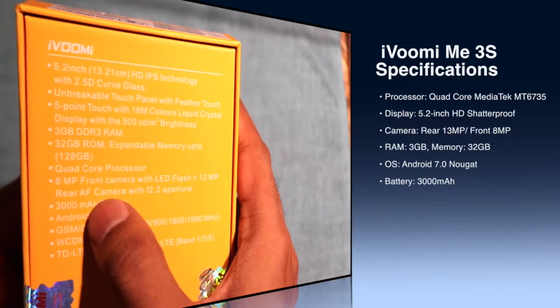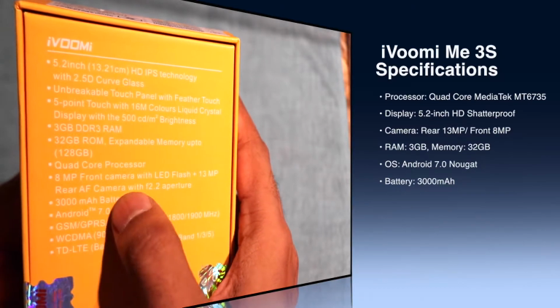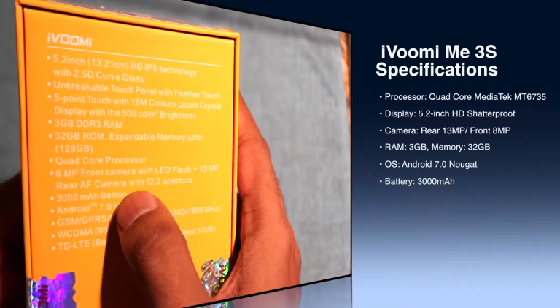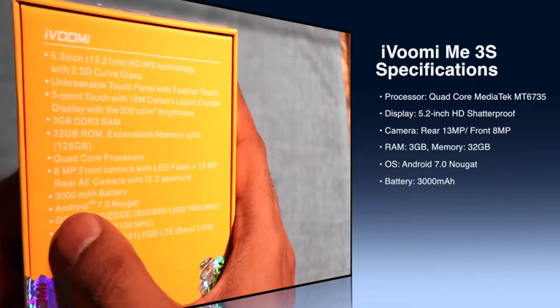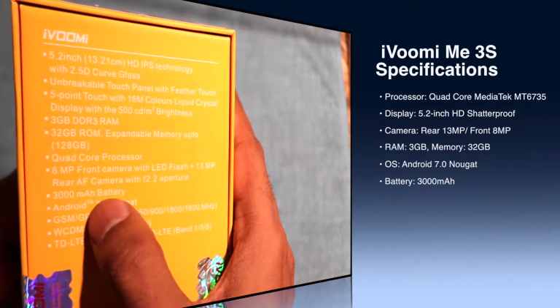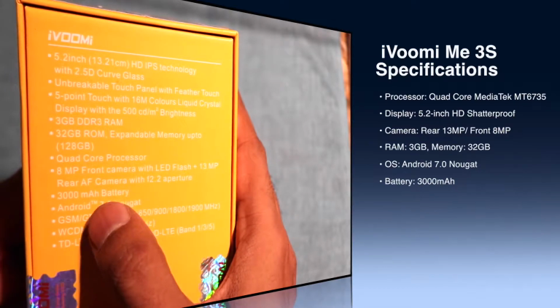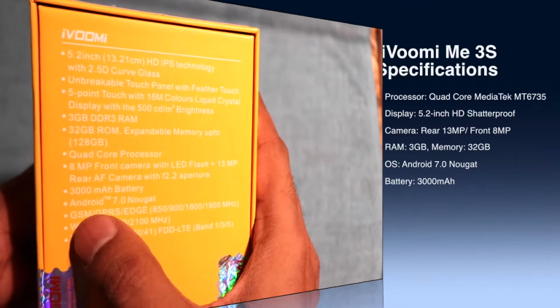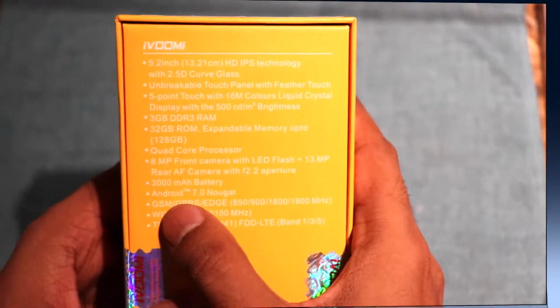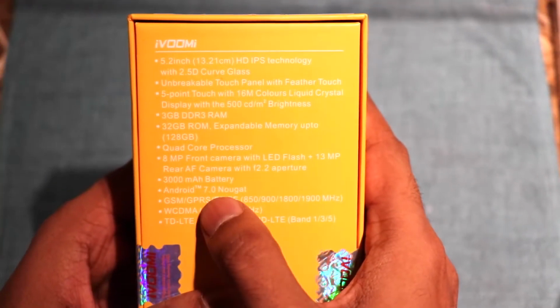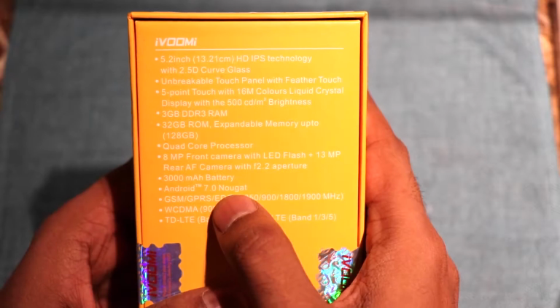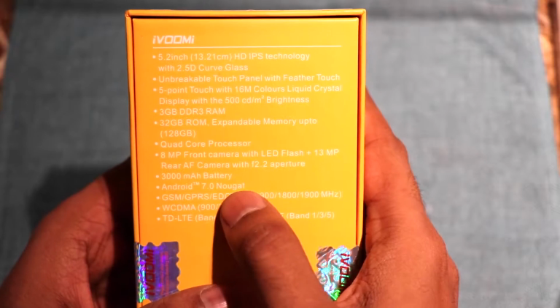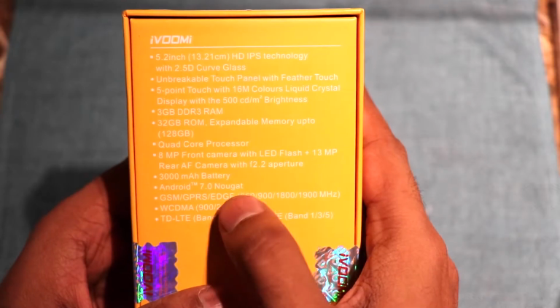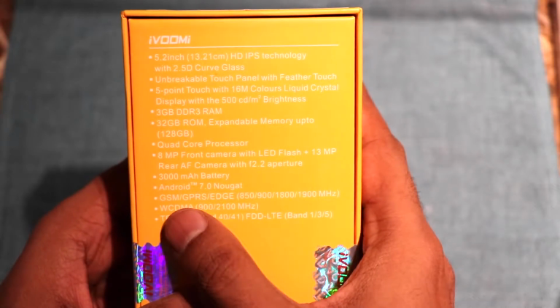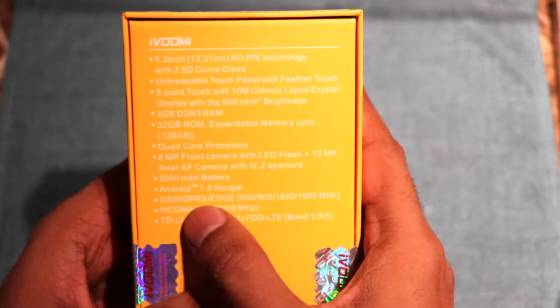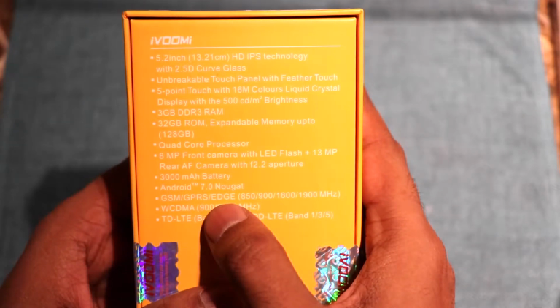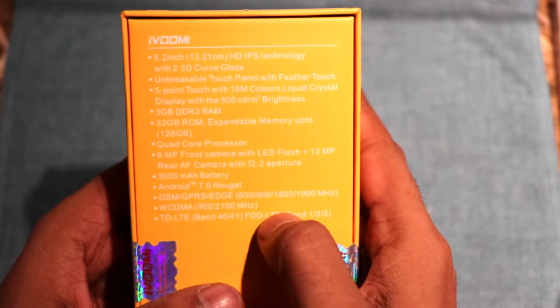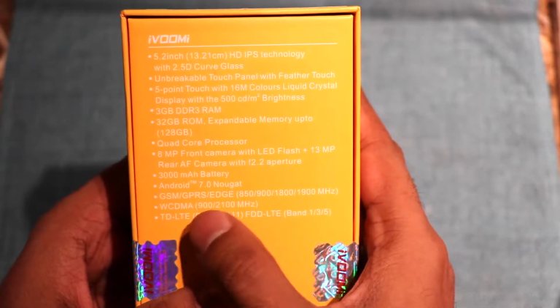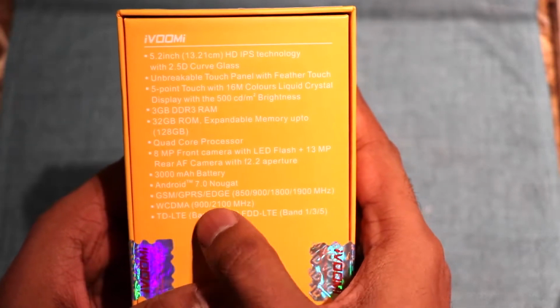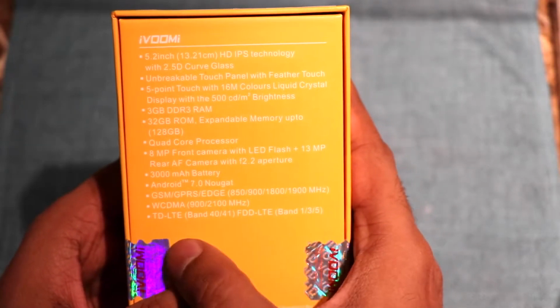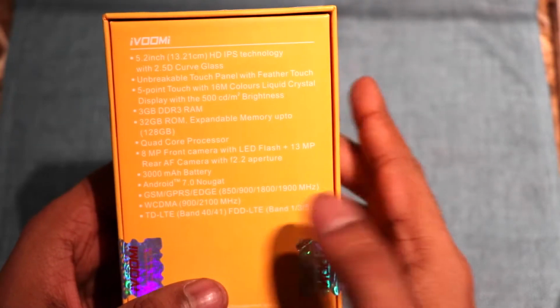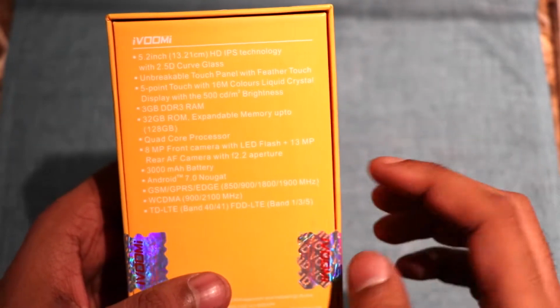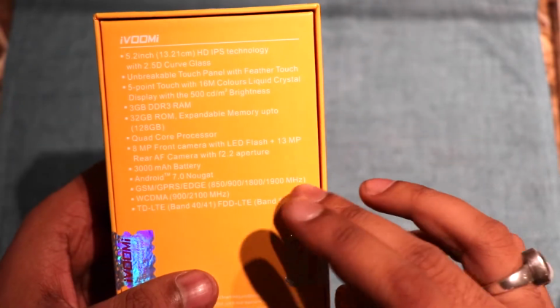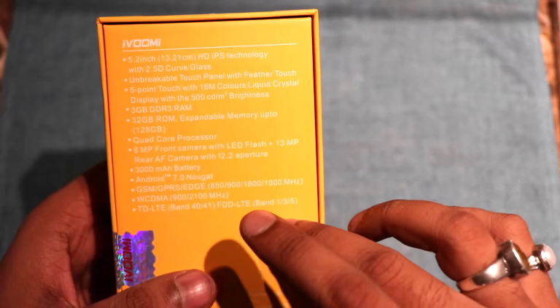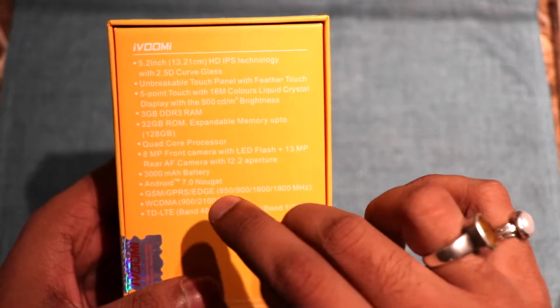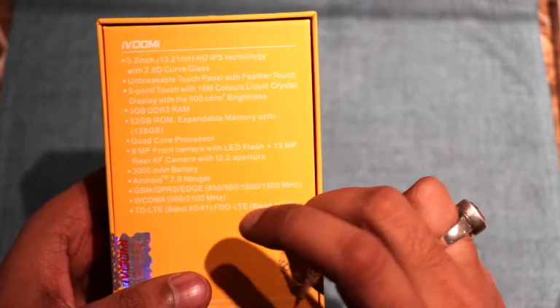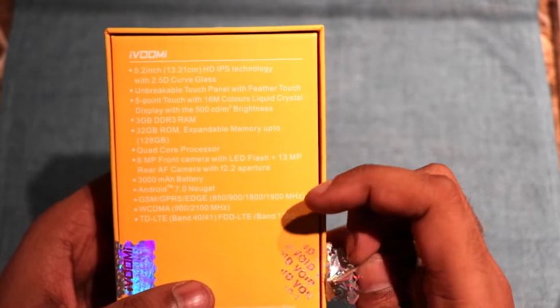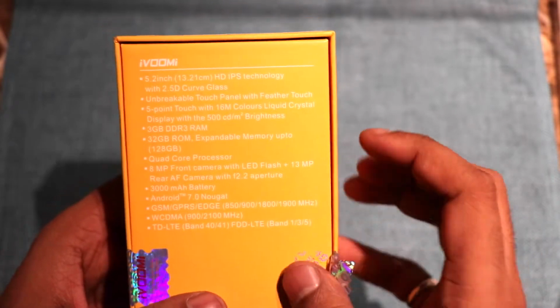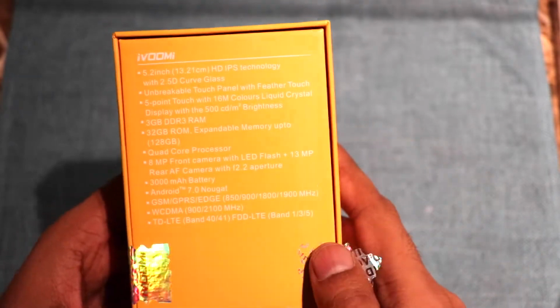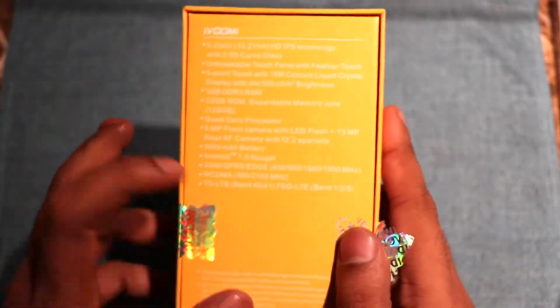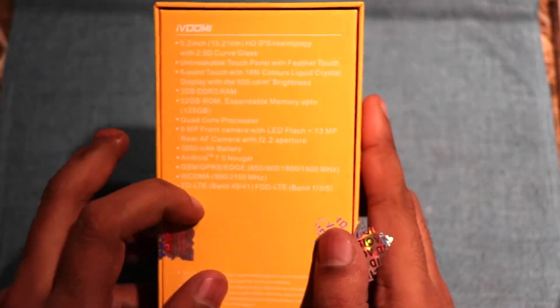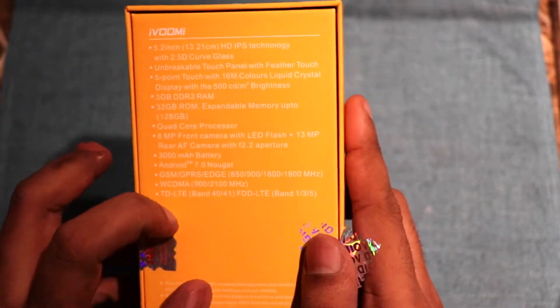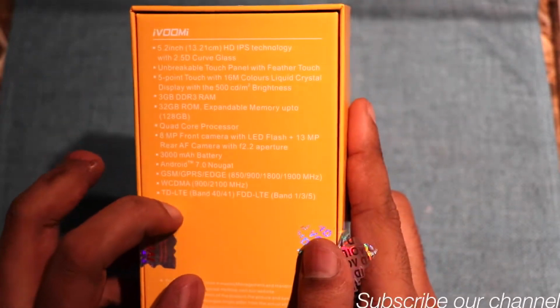It runs on Nougat 7.0, has 3GB of RAM, and a MediaTek MT6737 processor. As far as the camera is concerned, it has a 13MP camera at the back and an 8MP camera in the front.